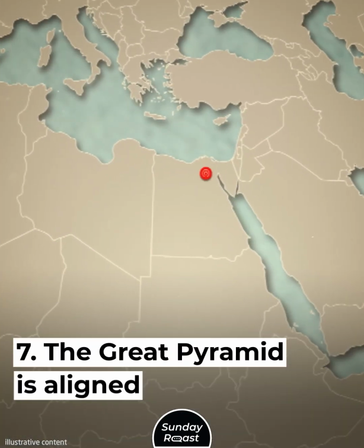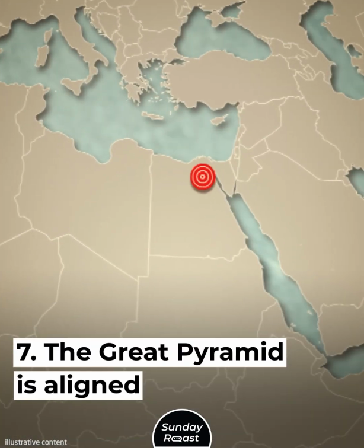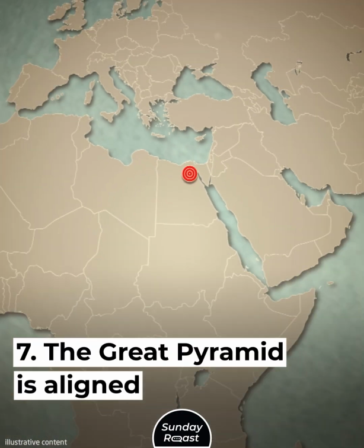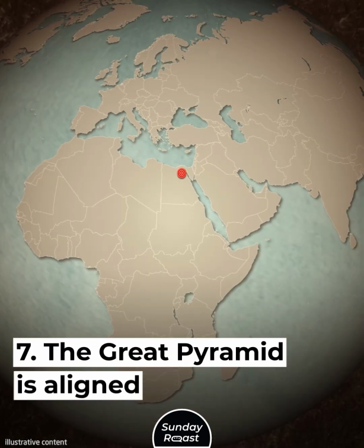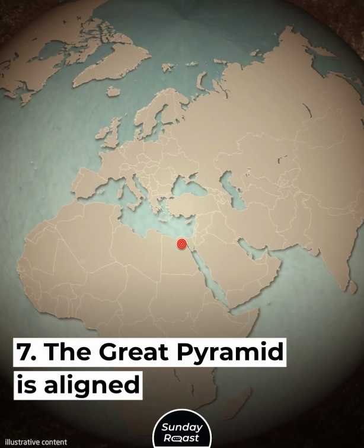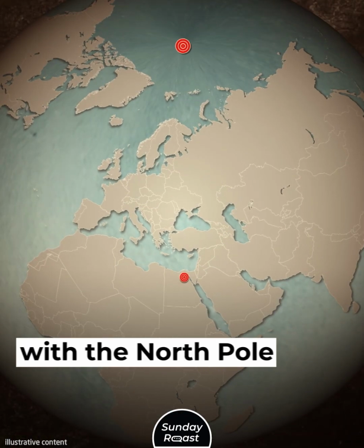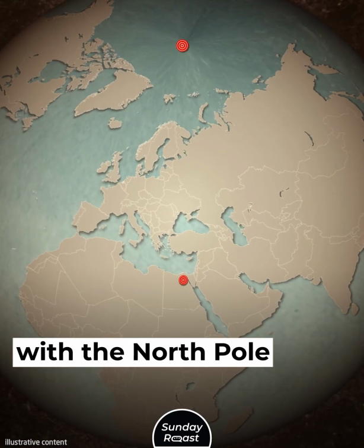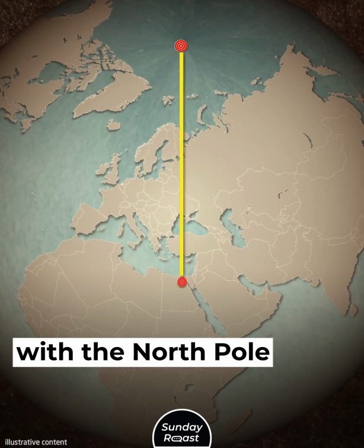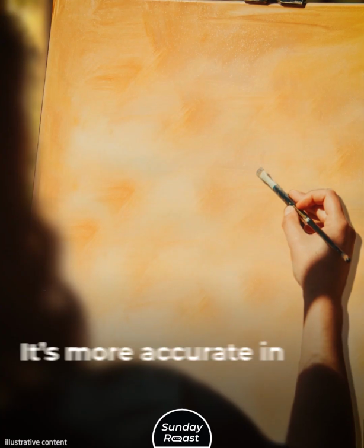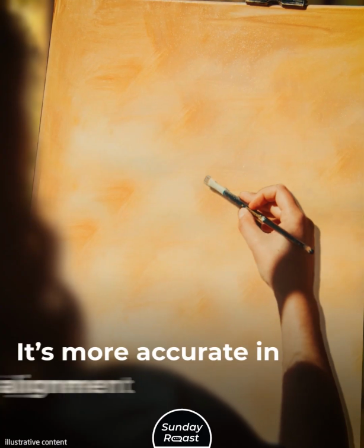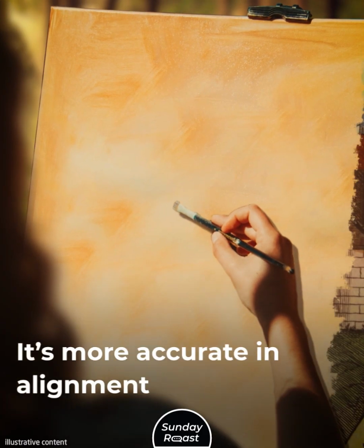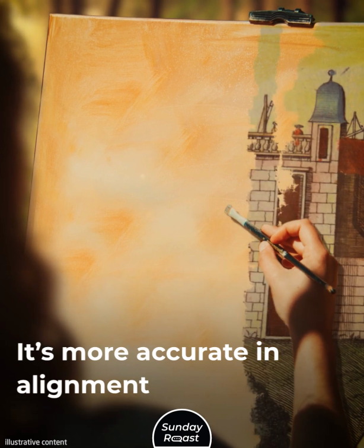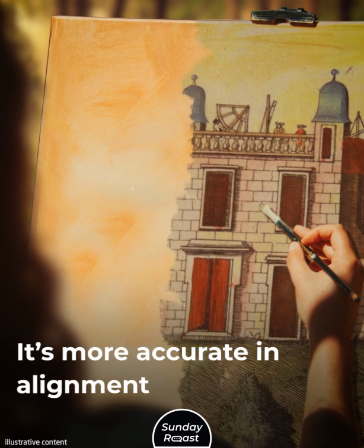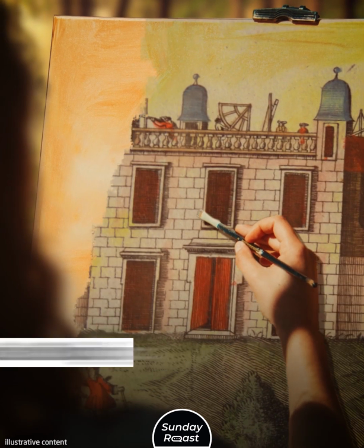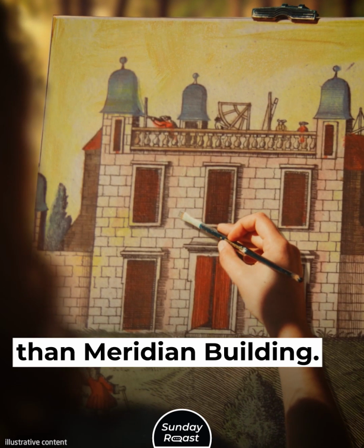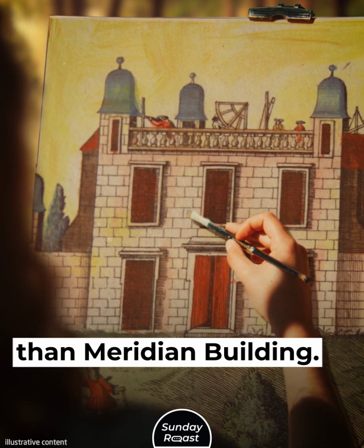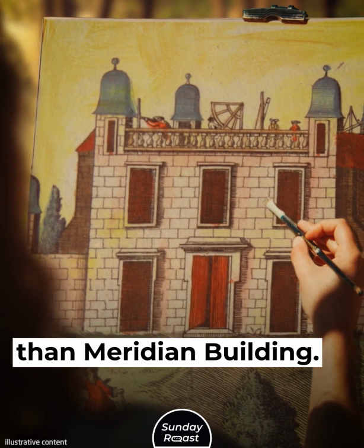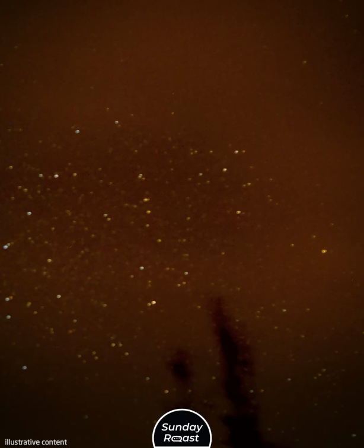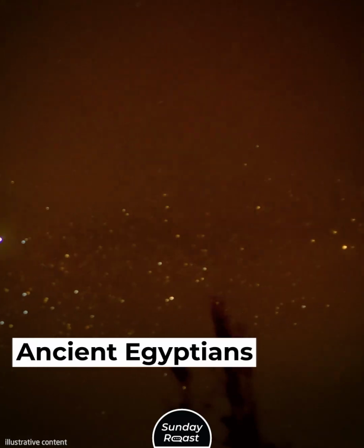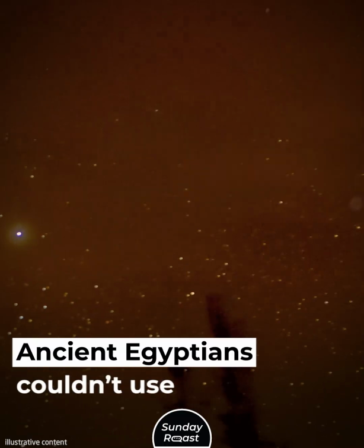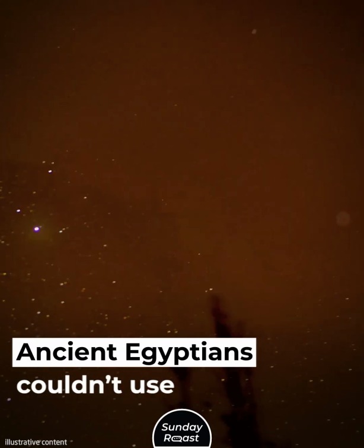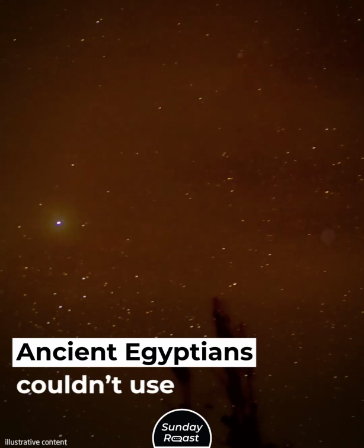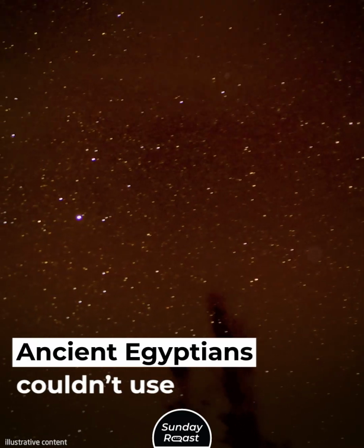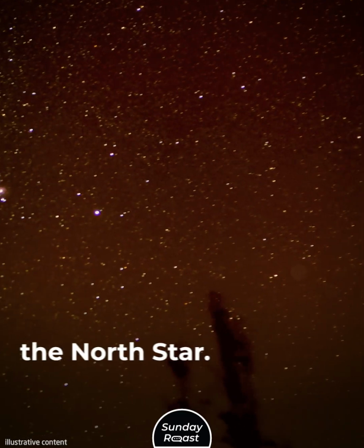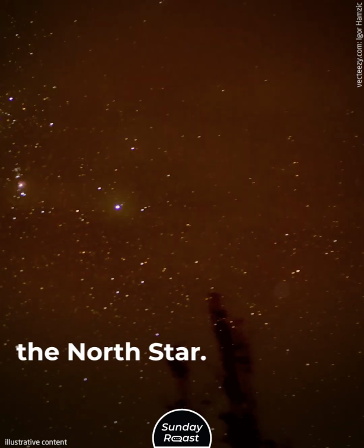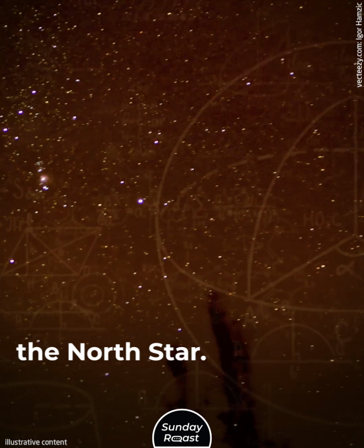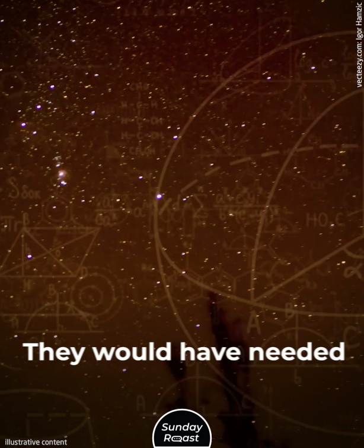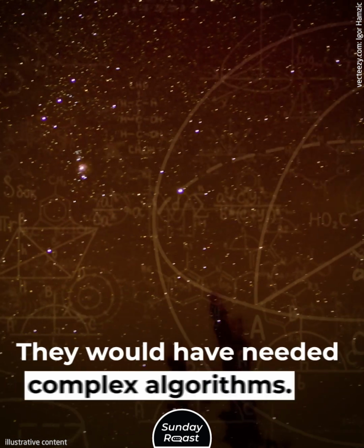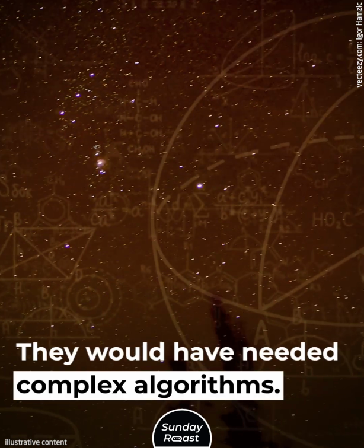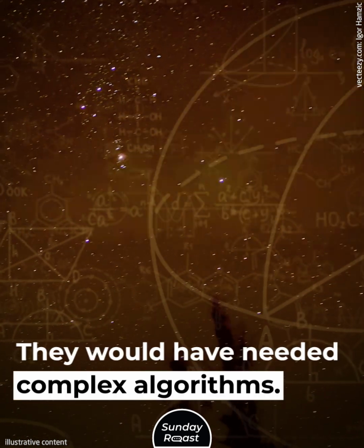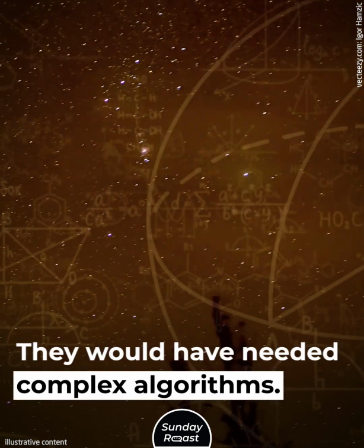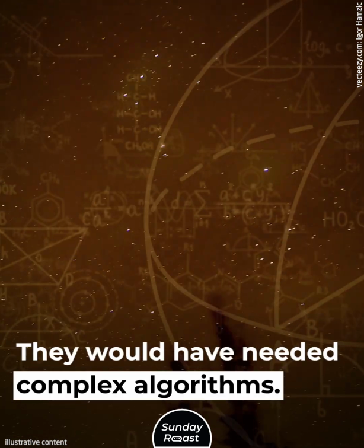The Great Pyramid is aligned with the North Pole, and is more accurate in its alignment than the meridian building. Ancient Egyptians couldn't use the North Star, meaning they would have needed complex algorithms to achieve this precision.